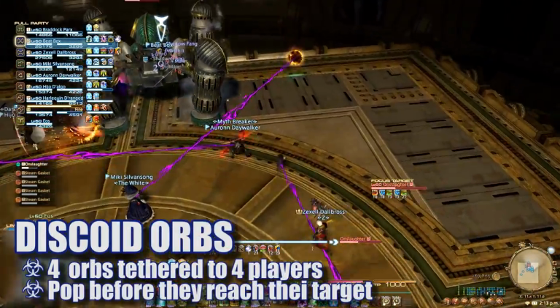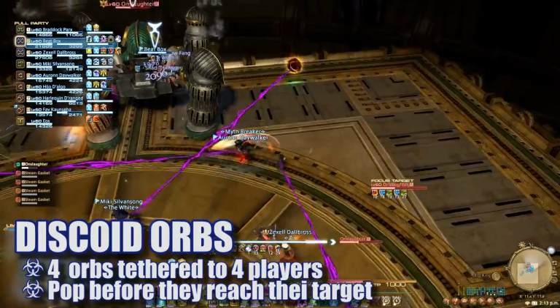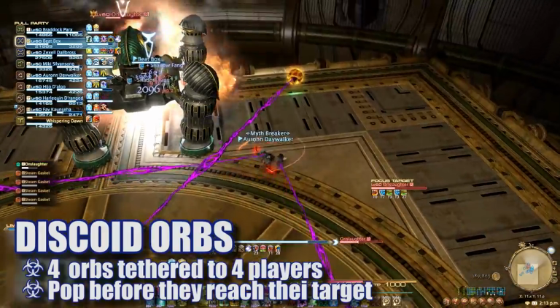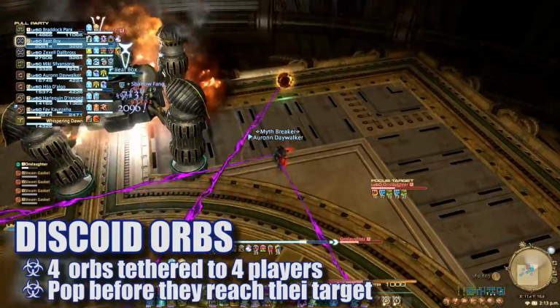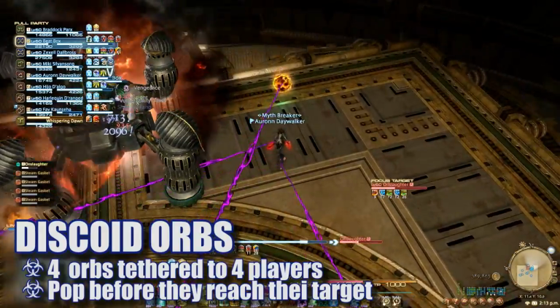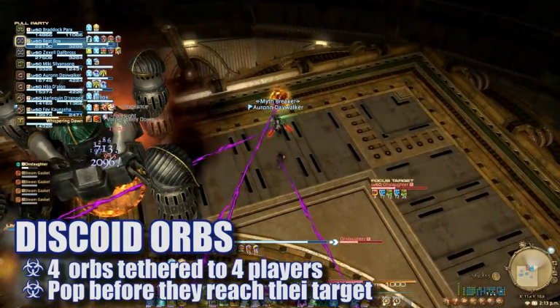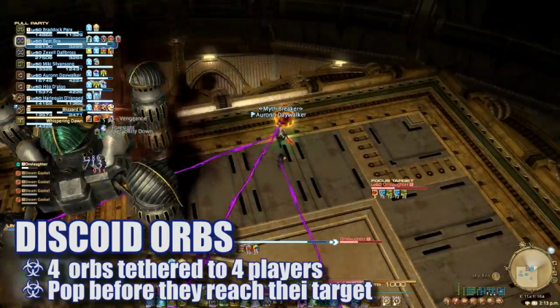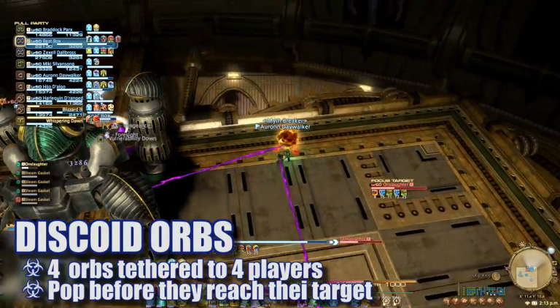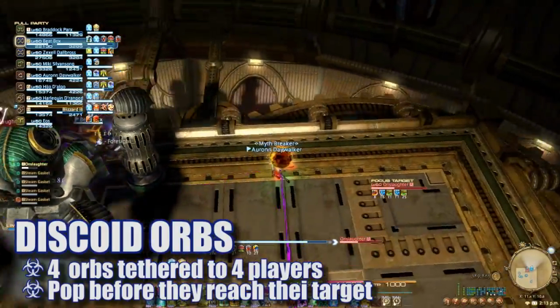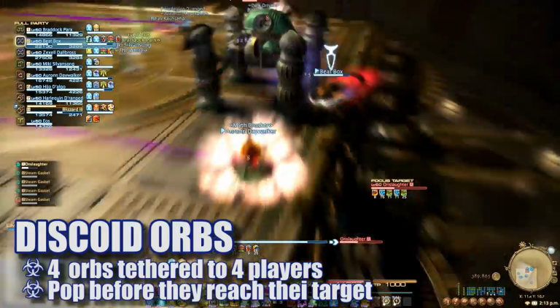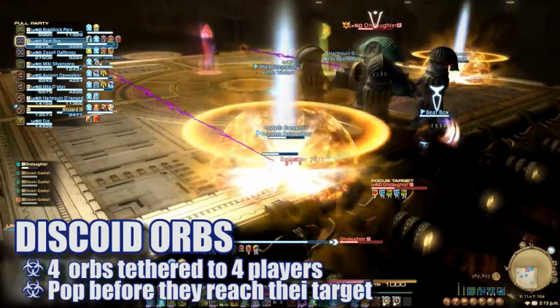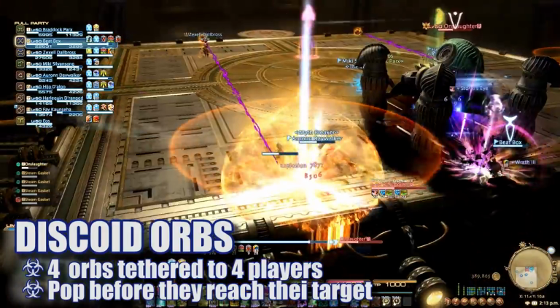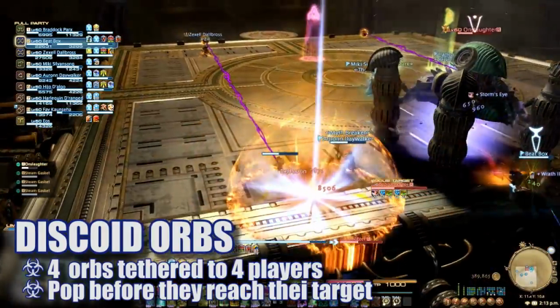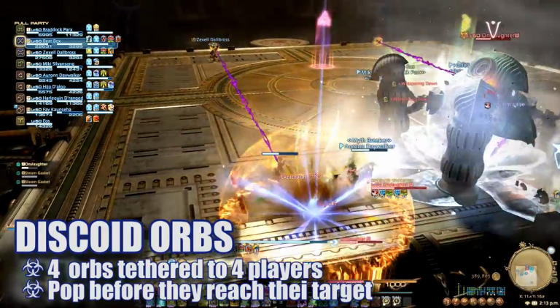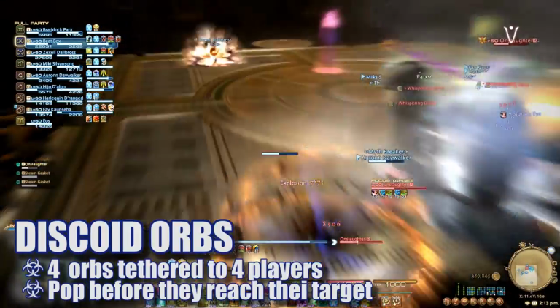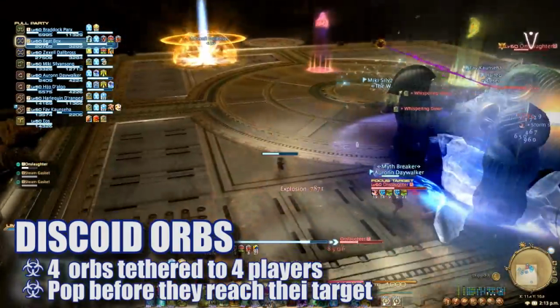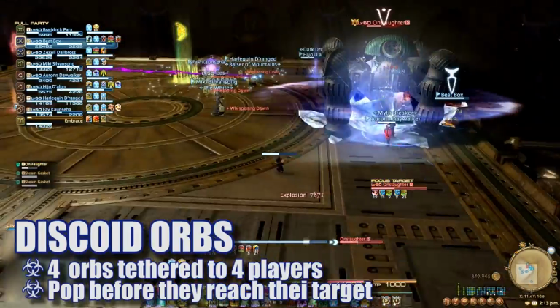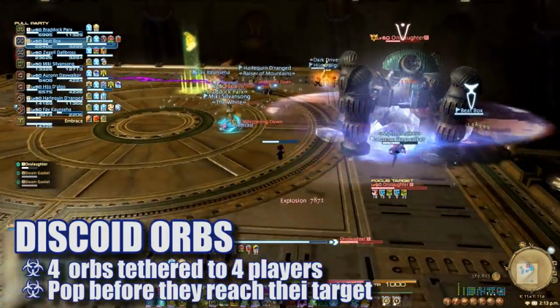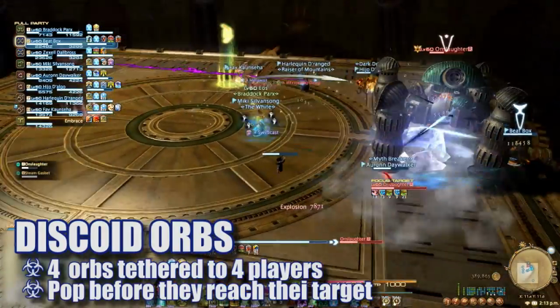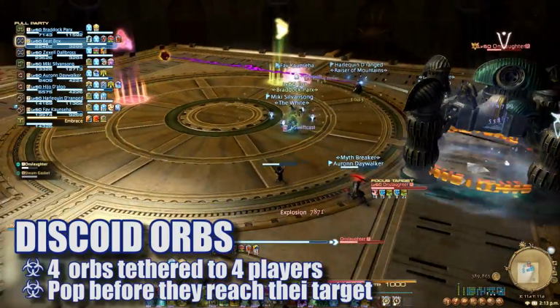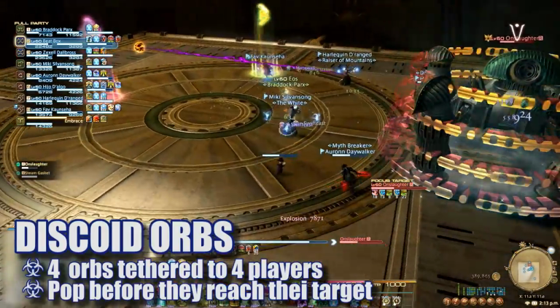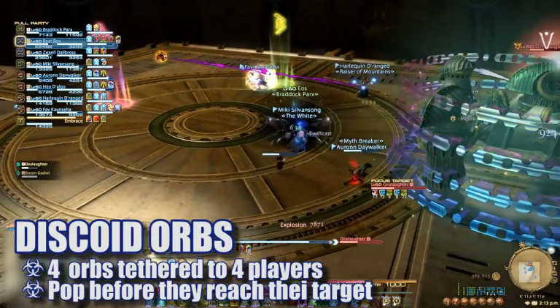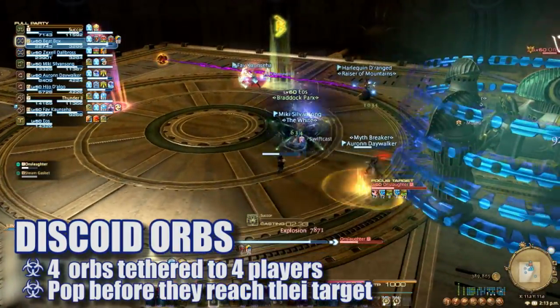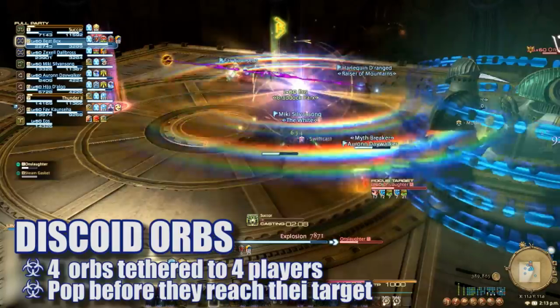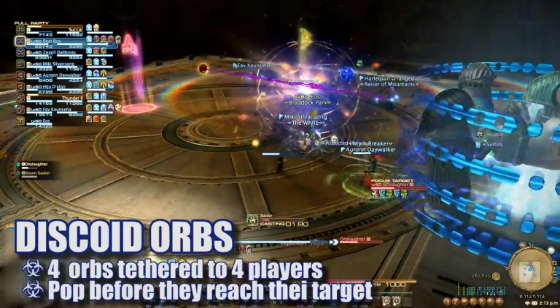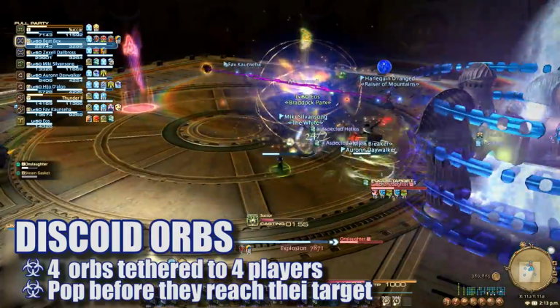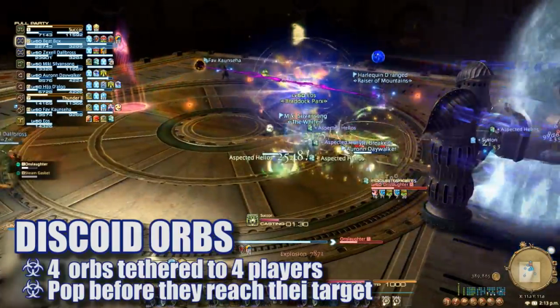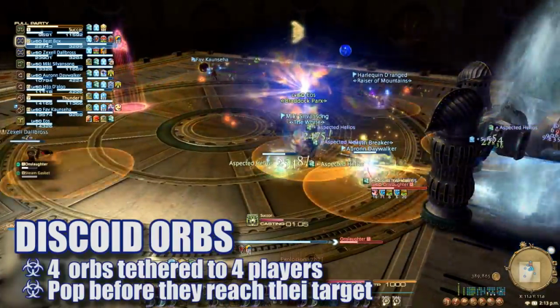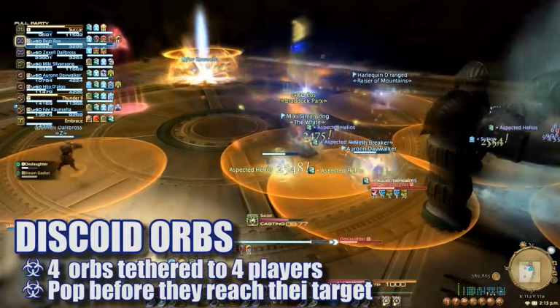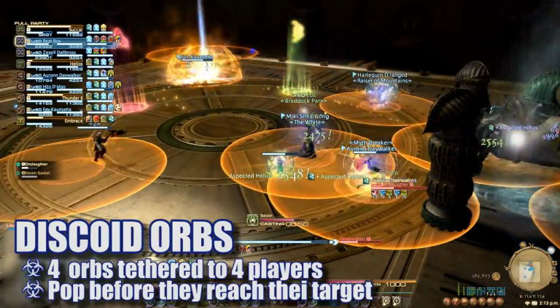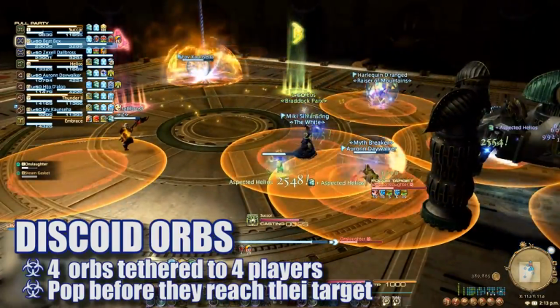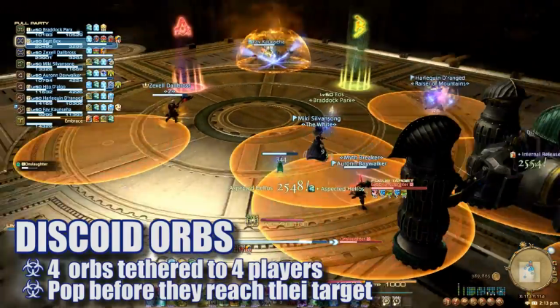Discoid will summon four orbs that tether to players. If these orbs reach their tethered target, they will die. To avoid this, other players need to intercept and pop the orbs before they reach them. Heal through this damage as necessary.